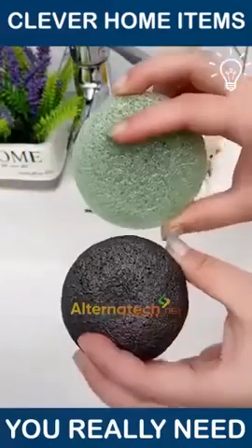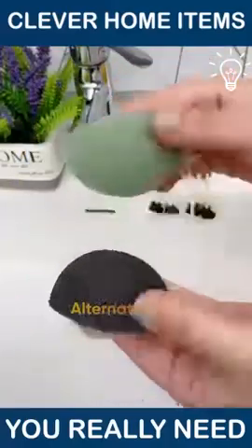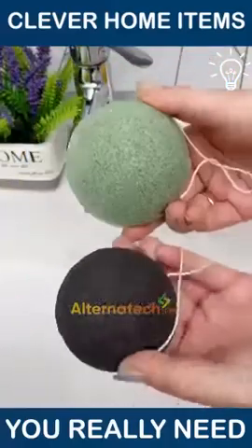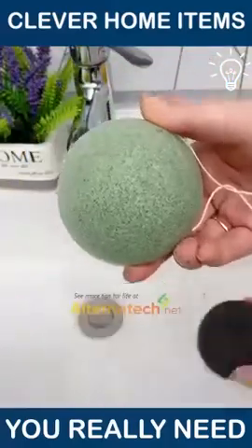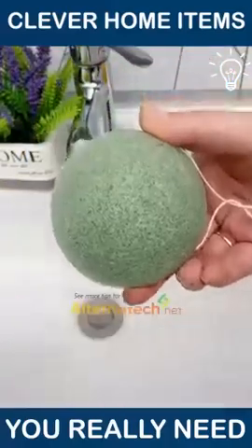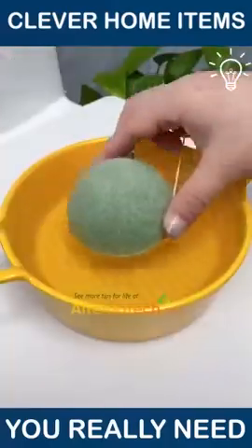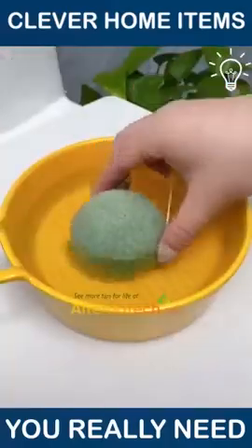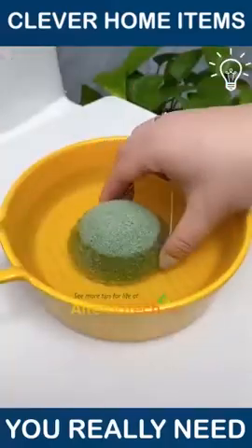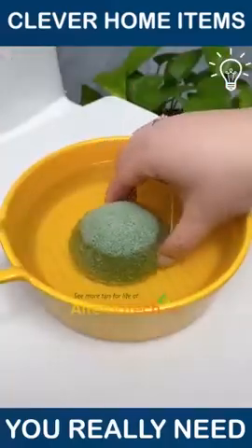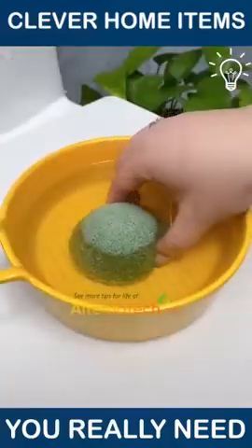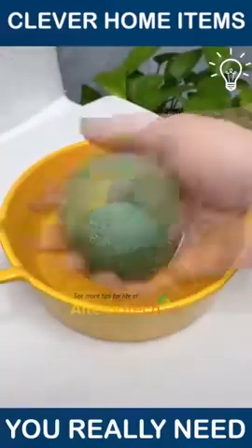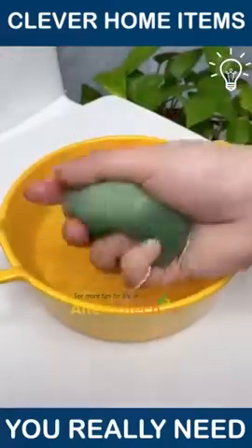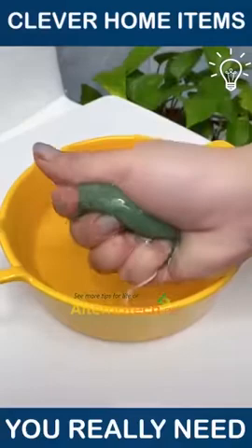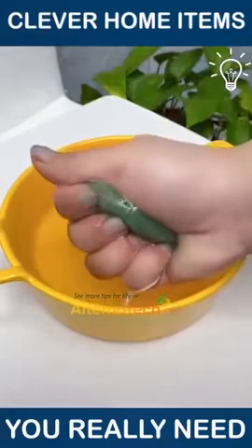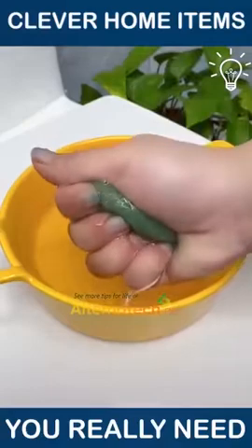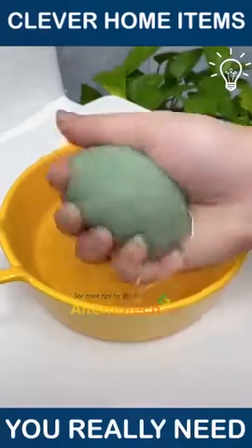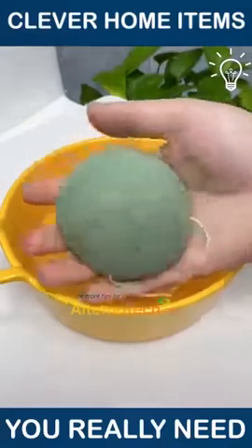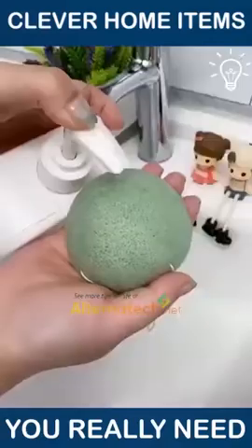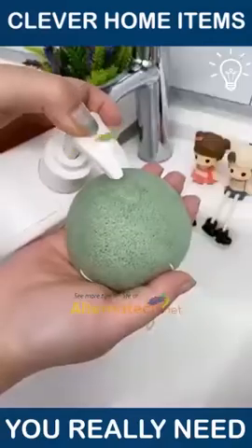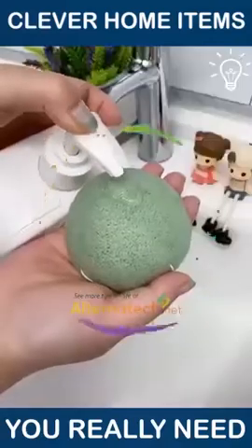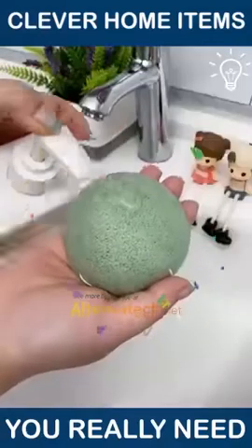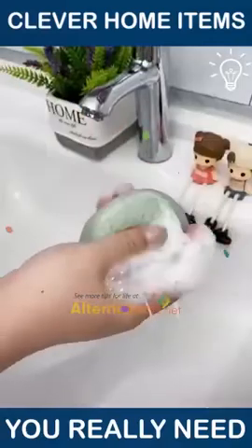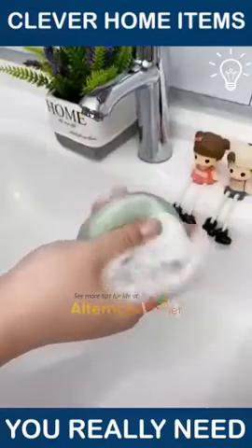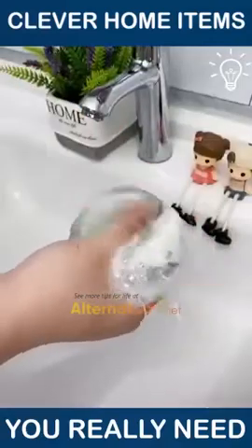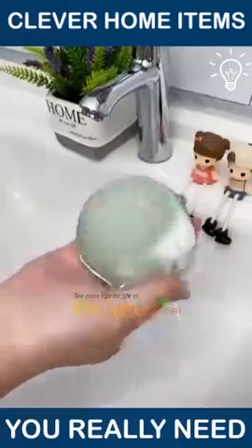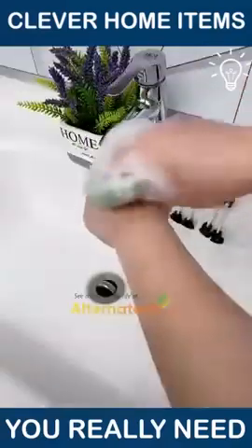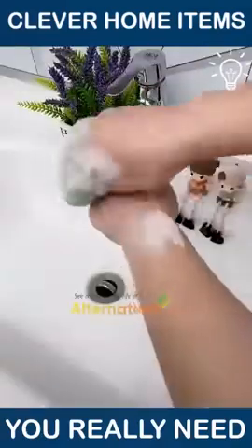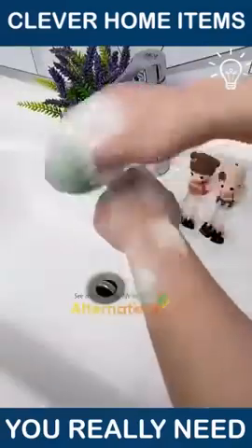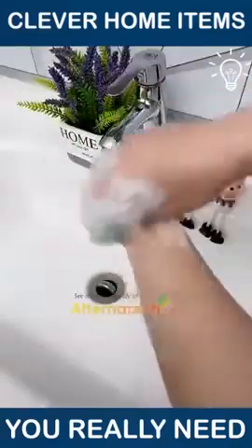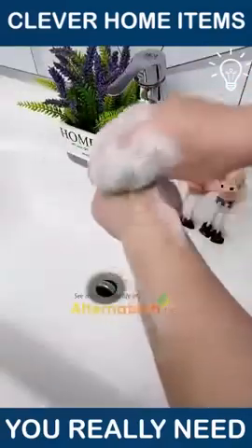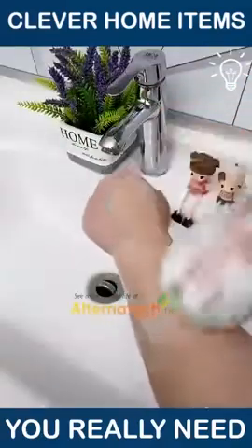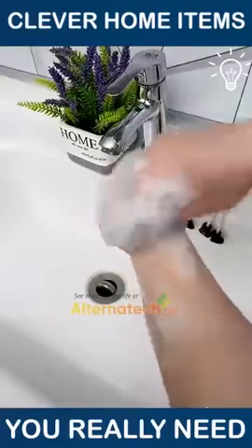When soaked in water, they become really soft sponges that you can use. Have fun using them!